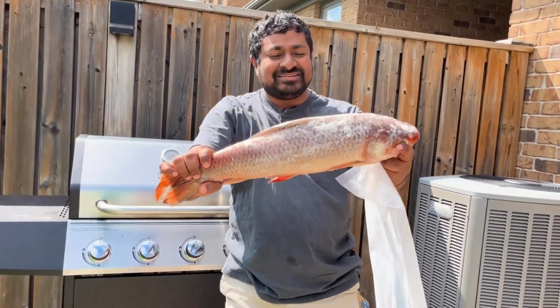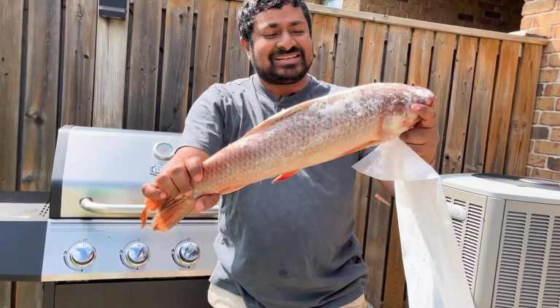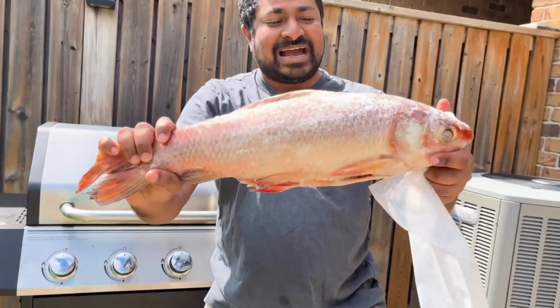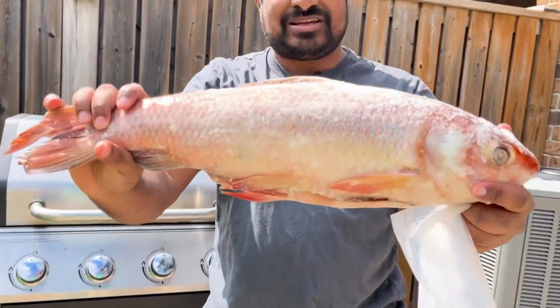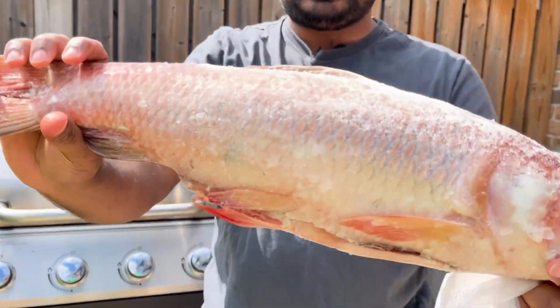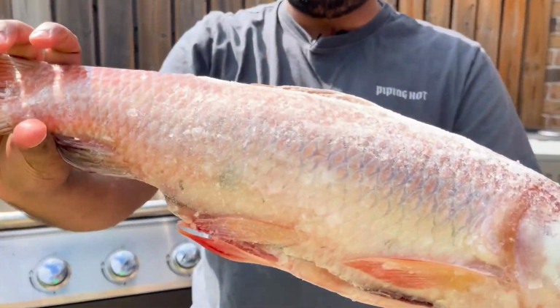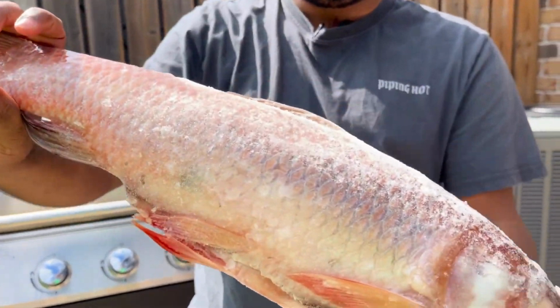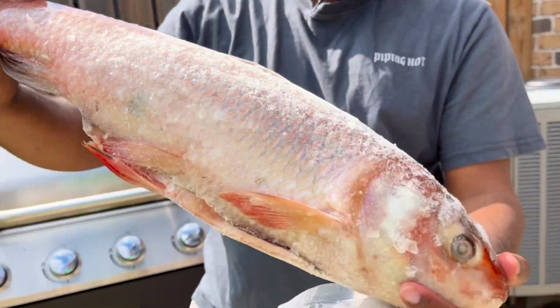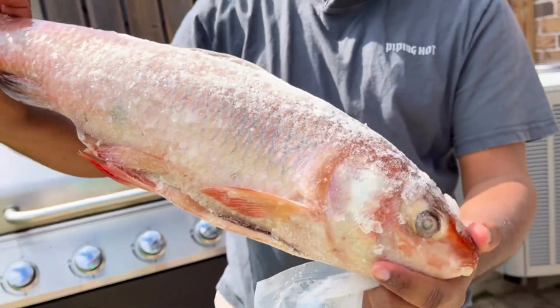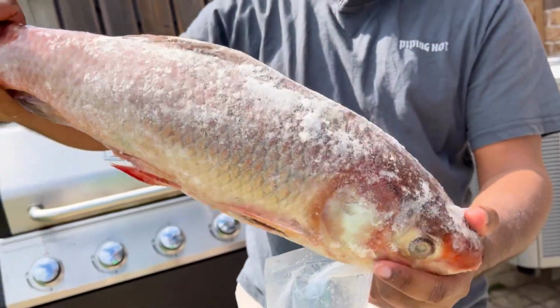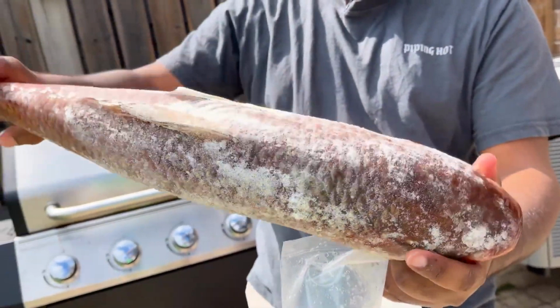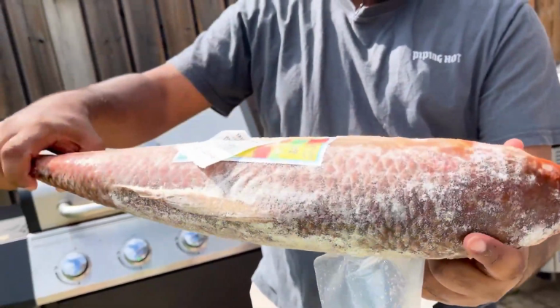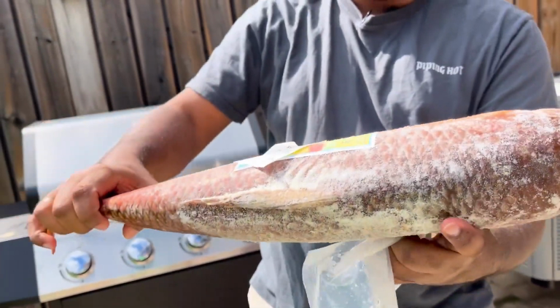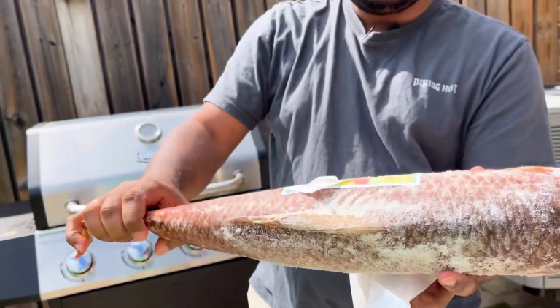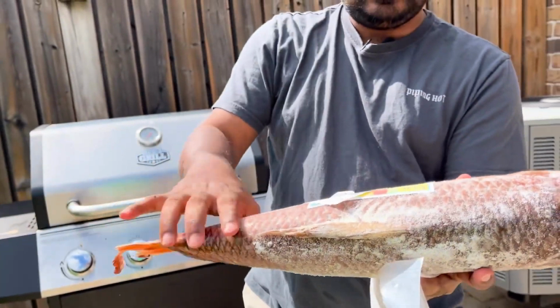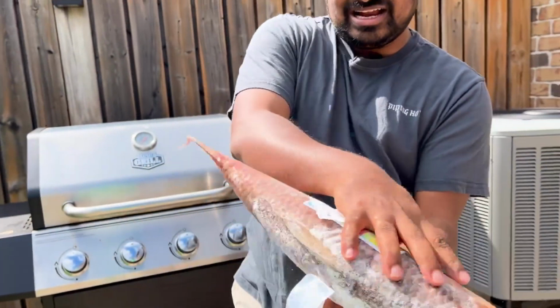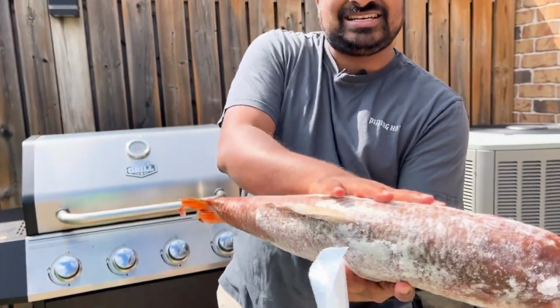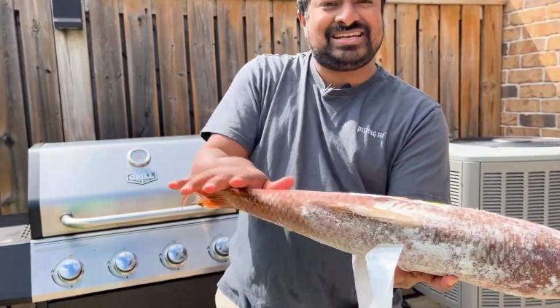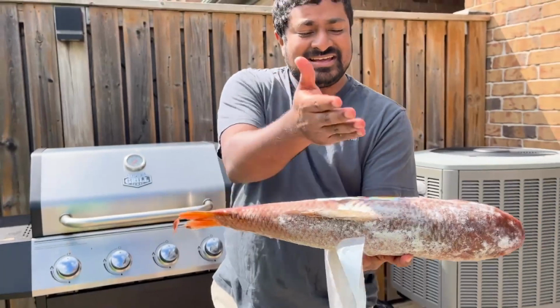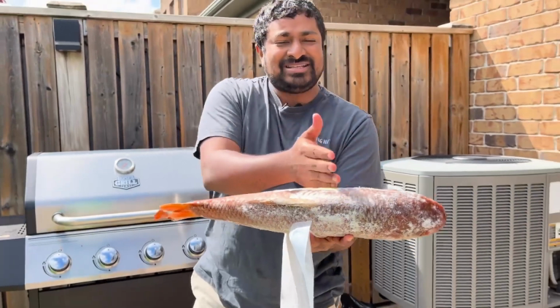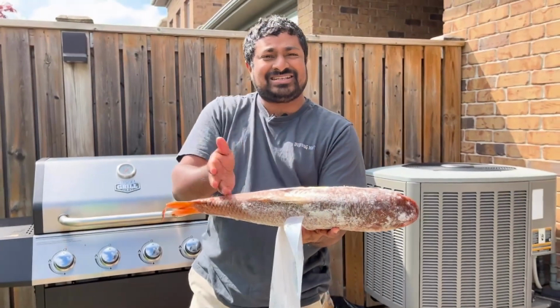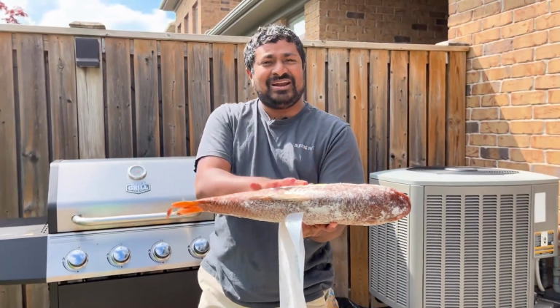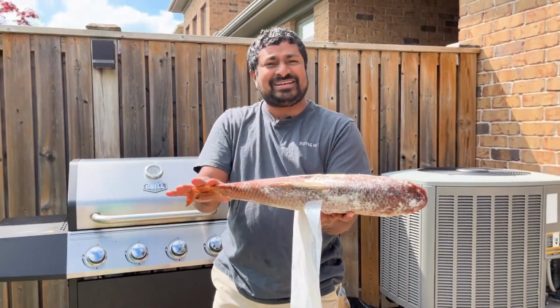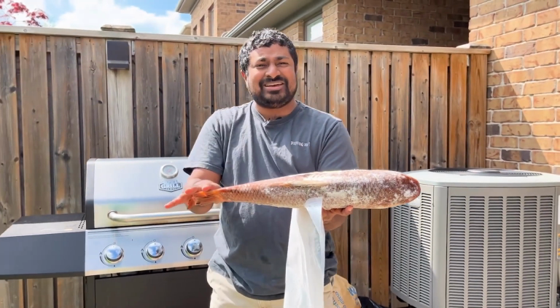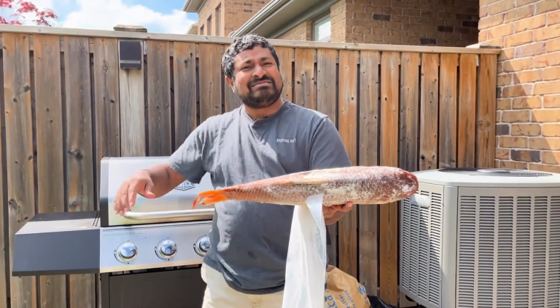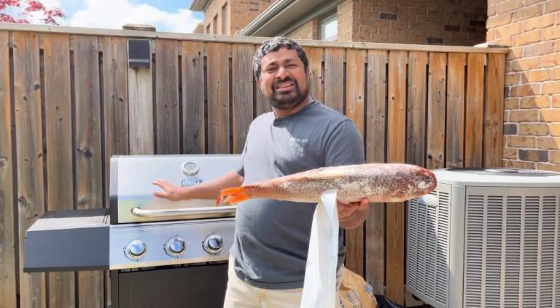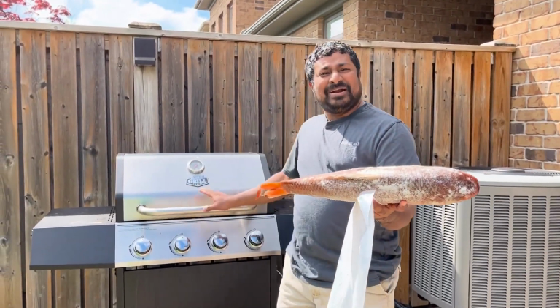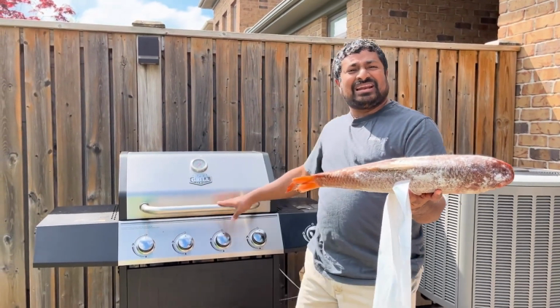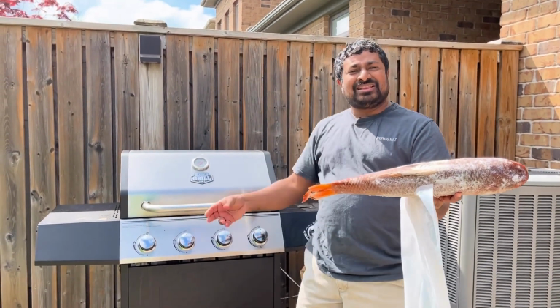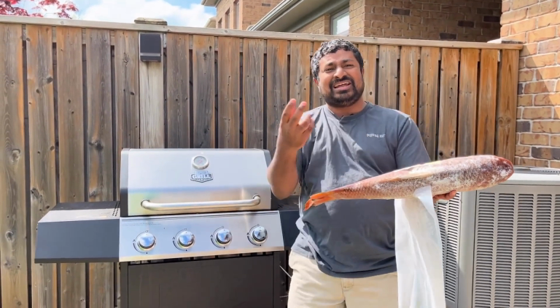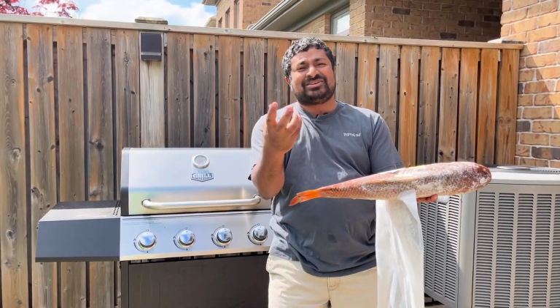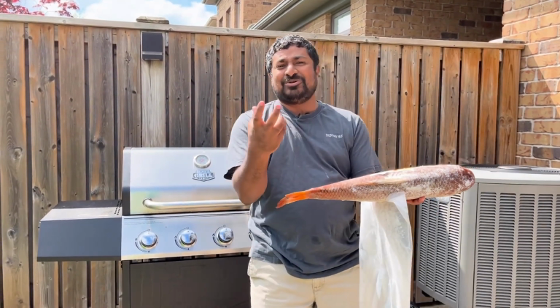It is clean and clean. It is good to cut the grill.